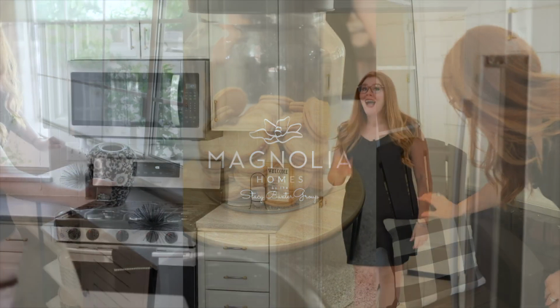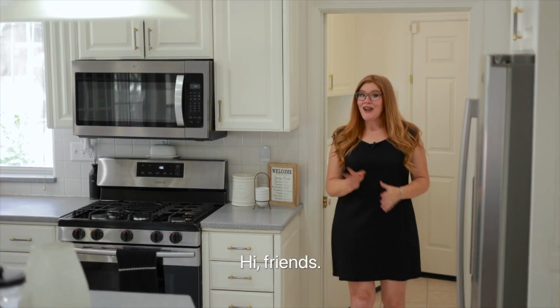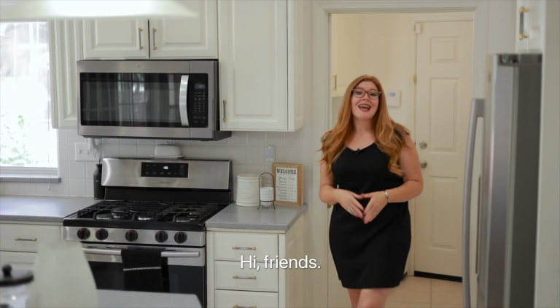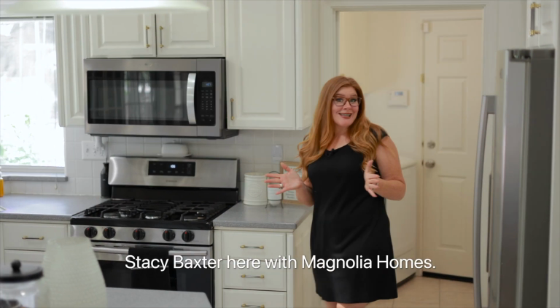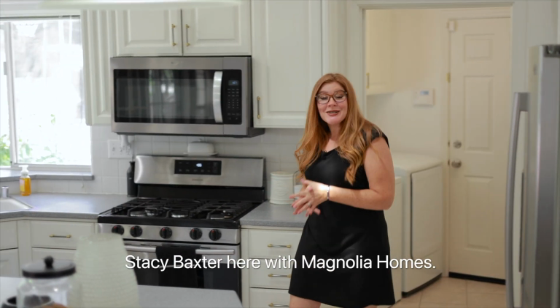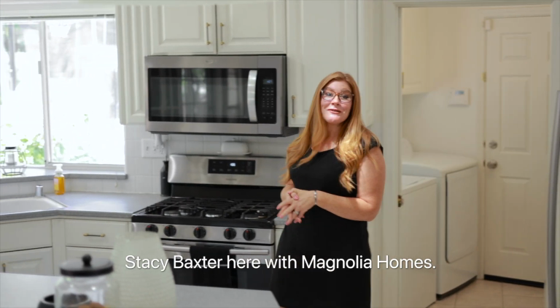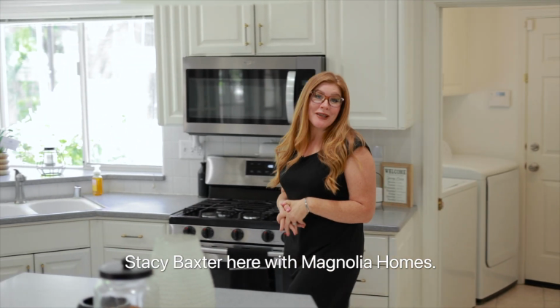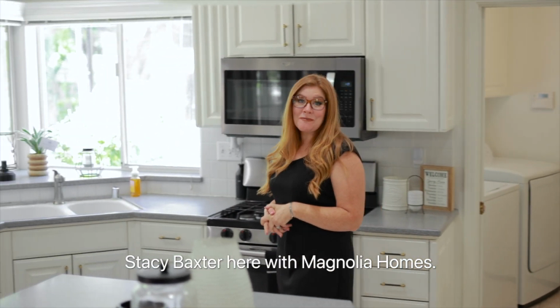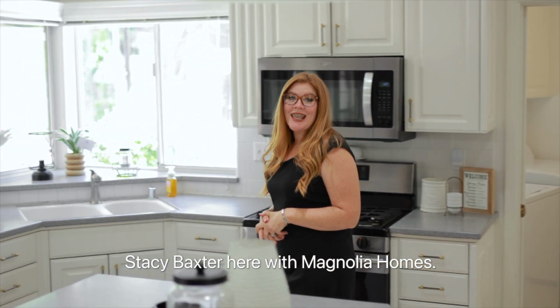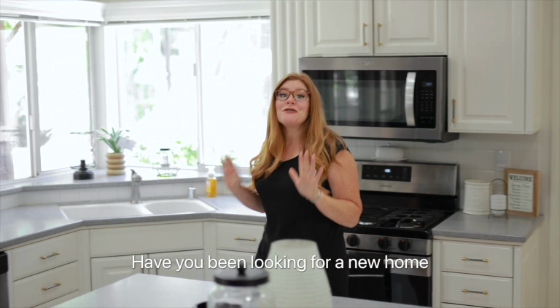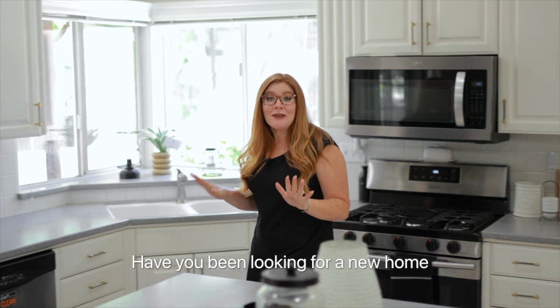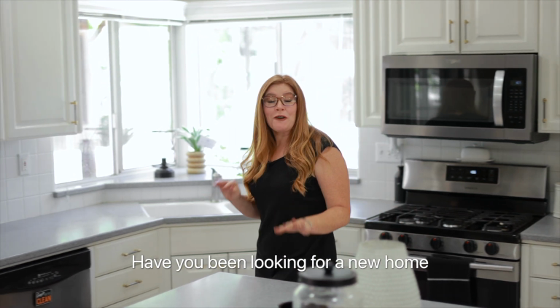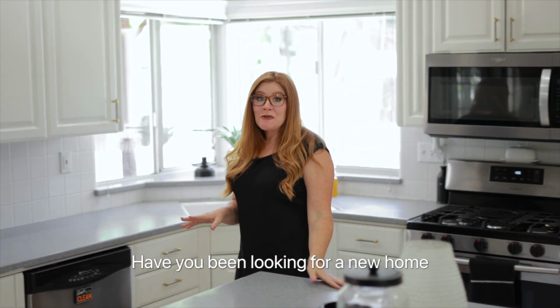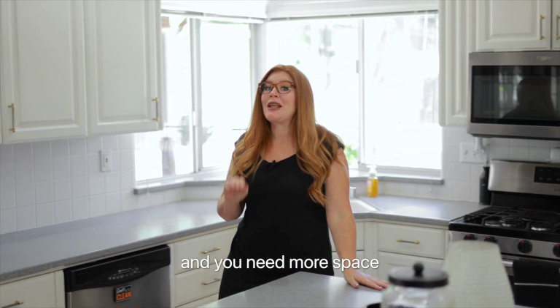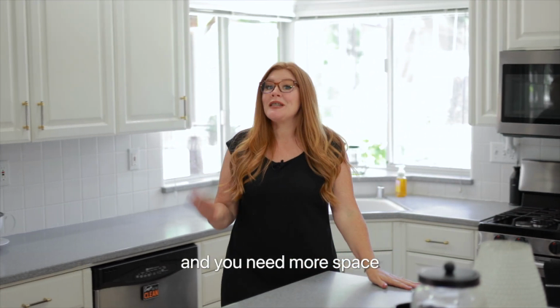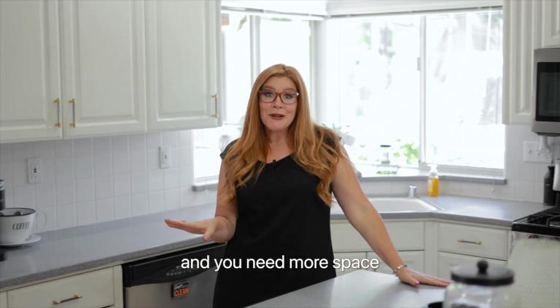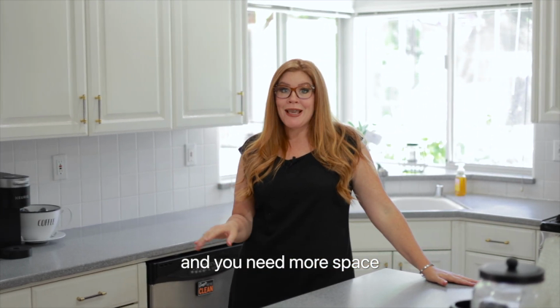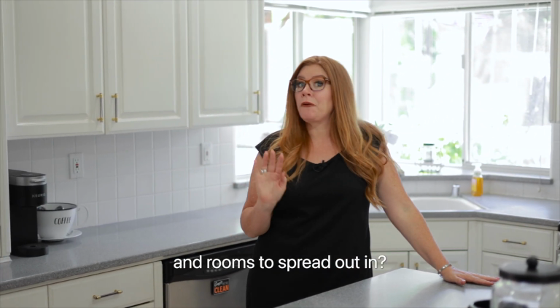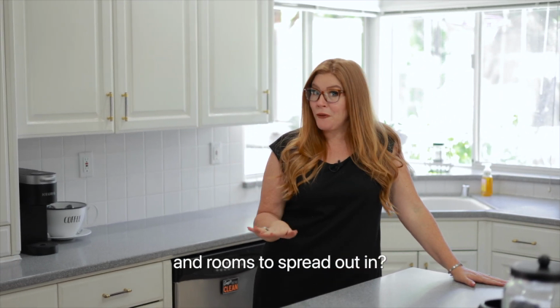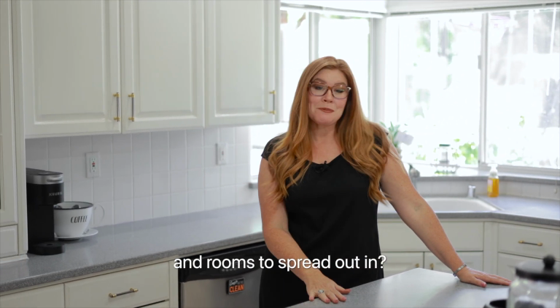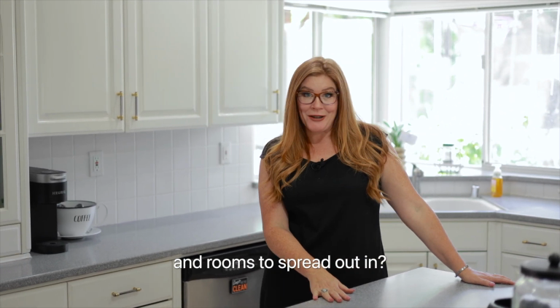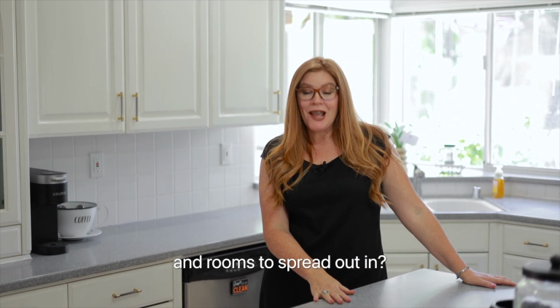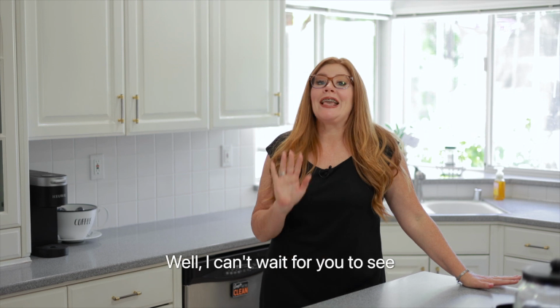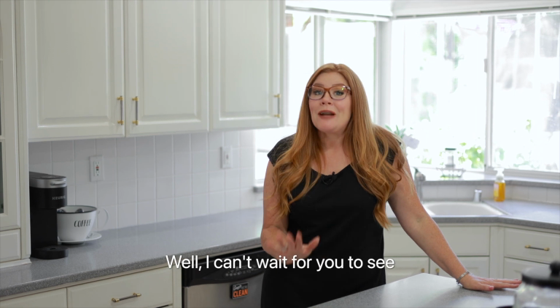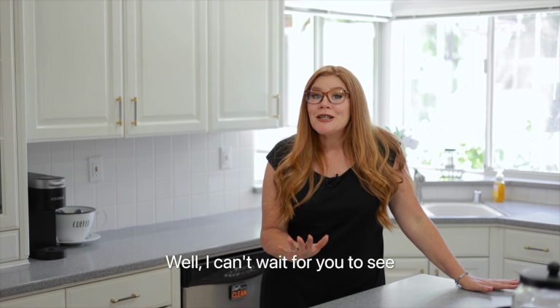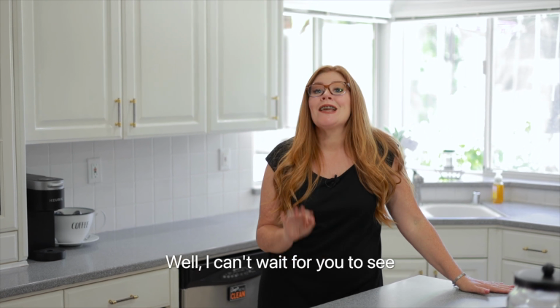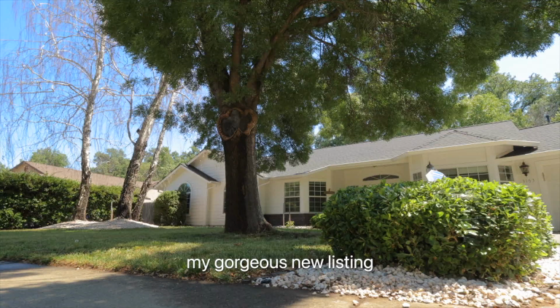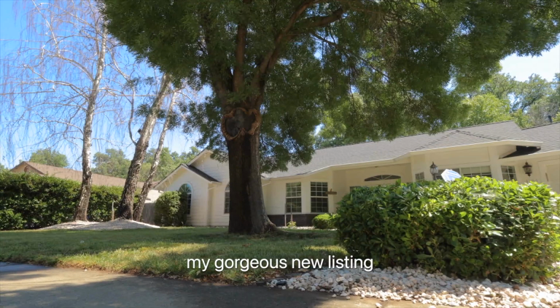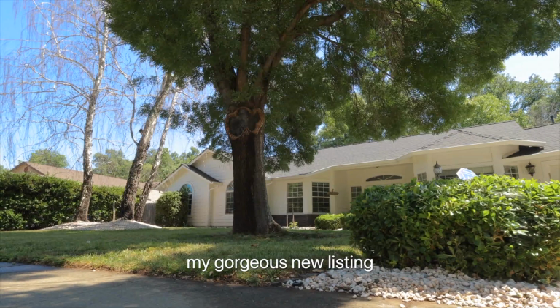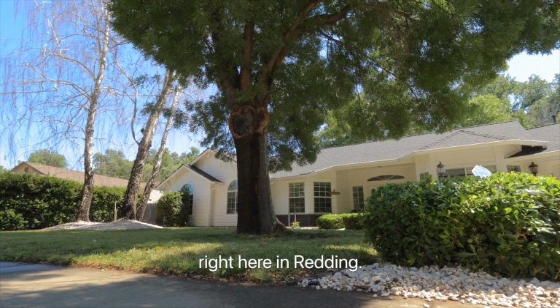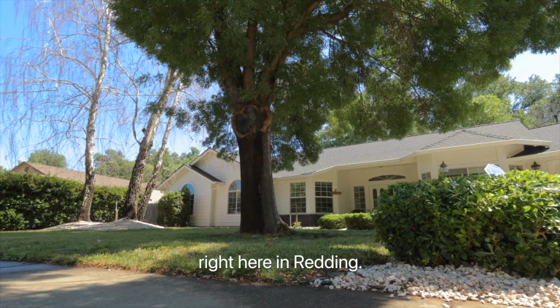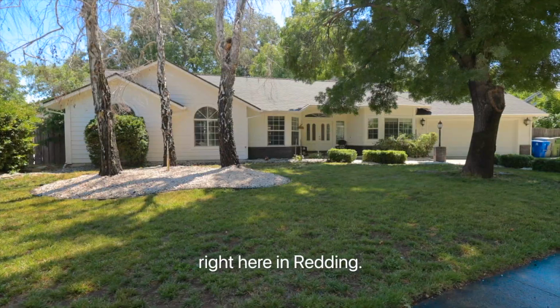Hi friends, Stacey Baxter here with Magnolia Homes. Have you been looking for a new home and you need more space and rooms to spread out in? Well, I can't wait for you to see my gorgeous new listing right here in Reading.